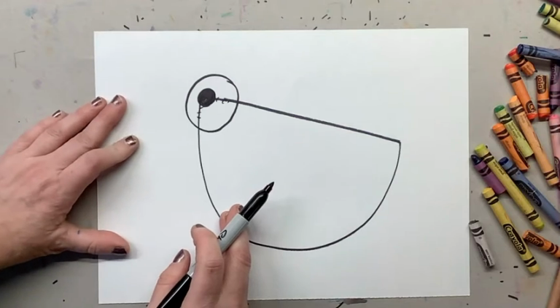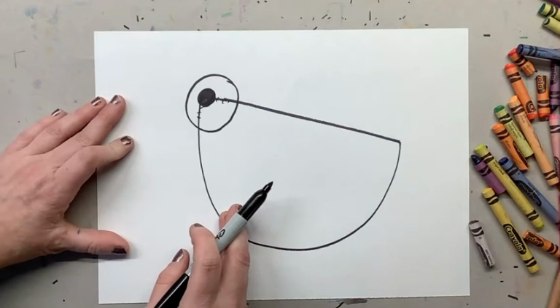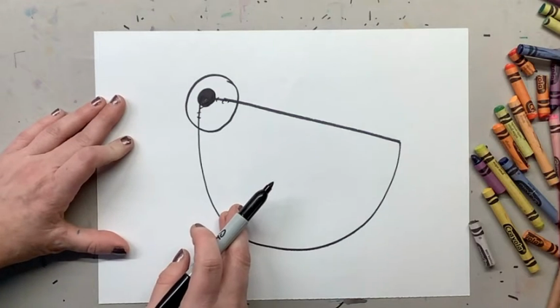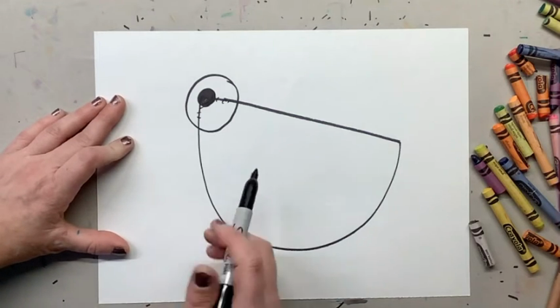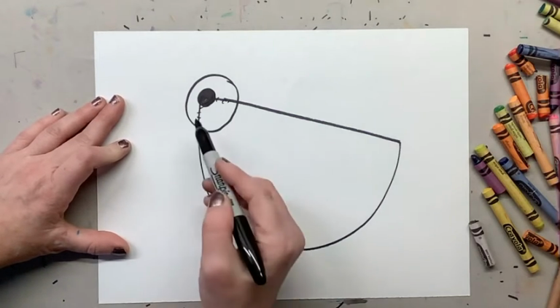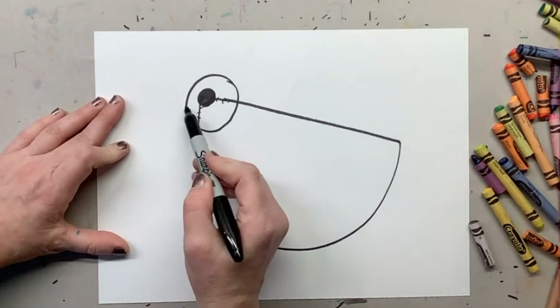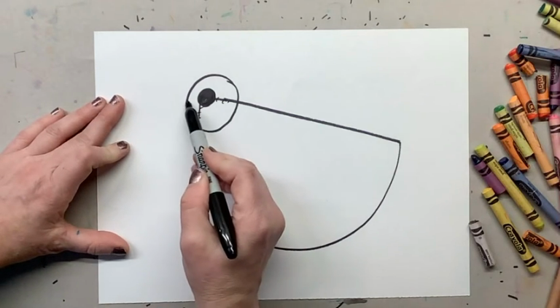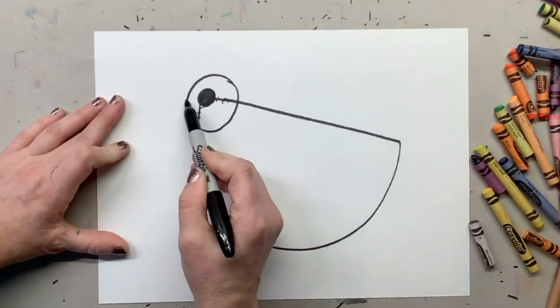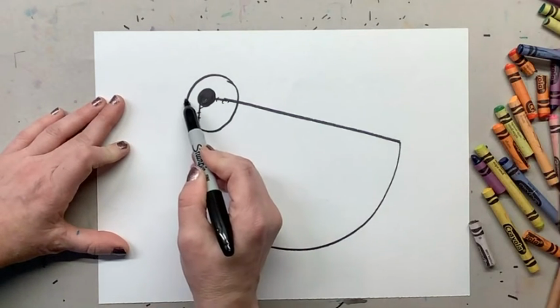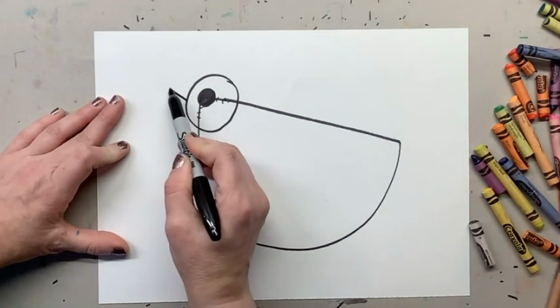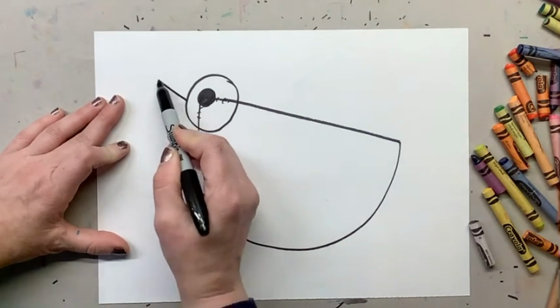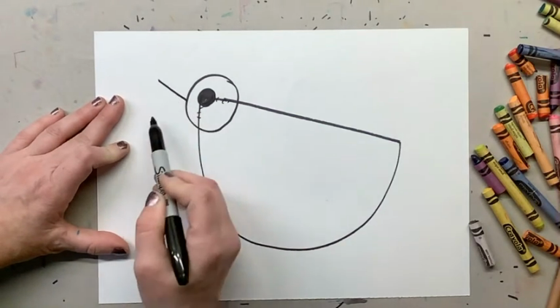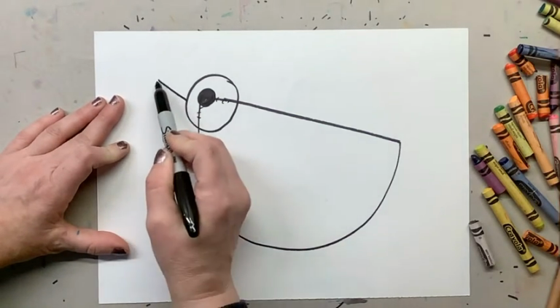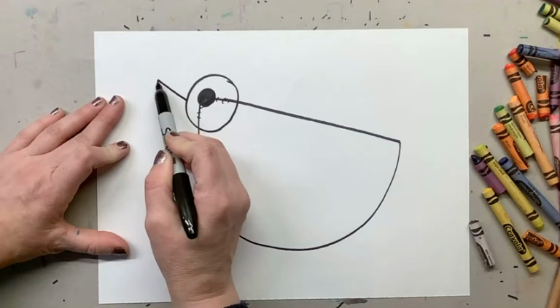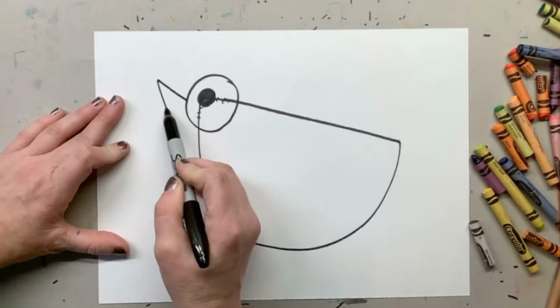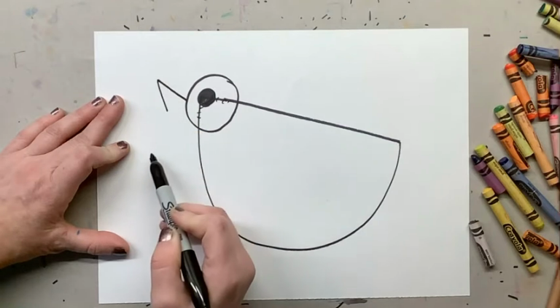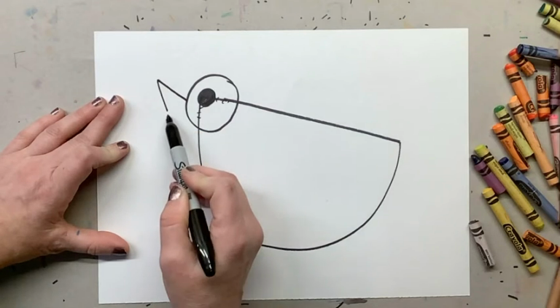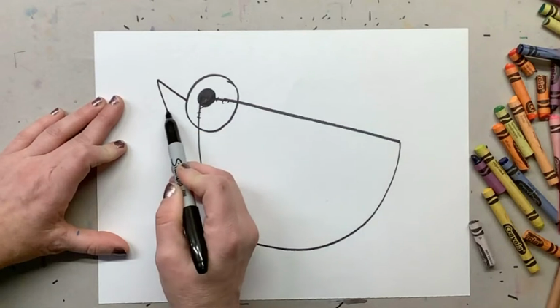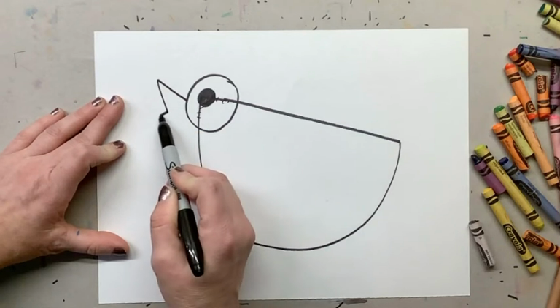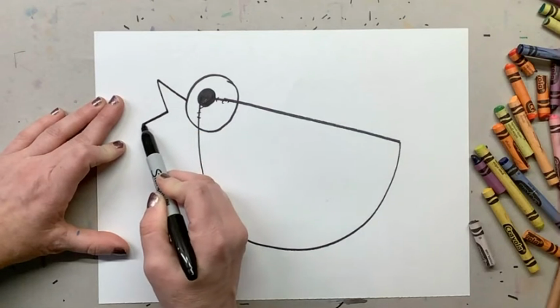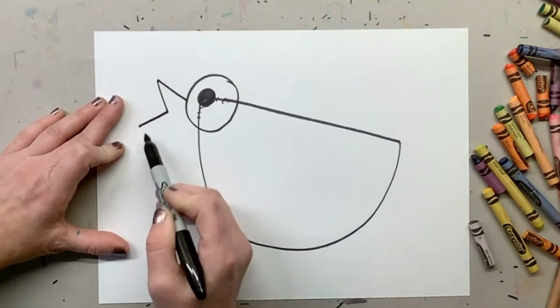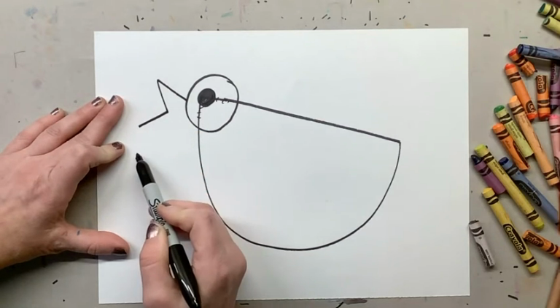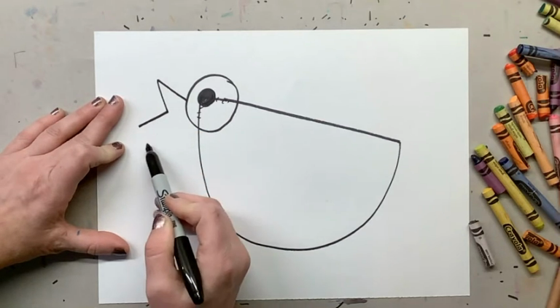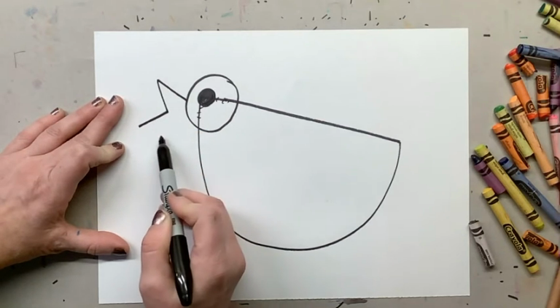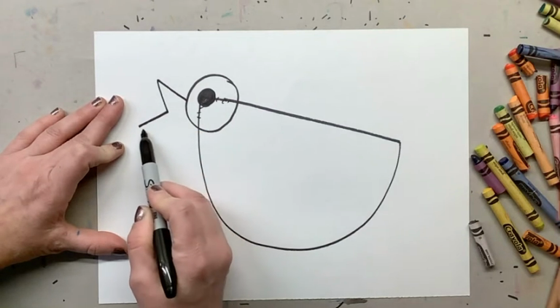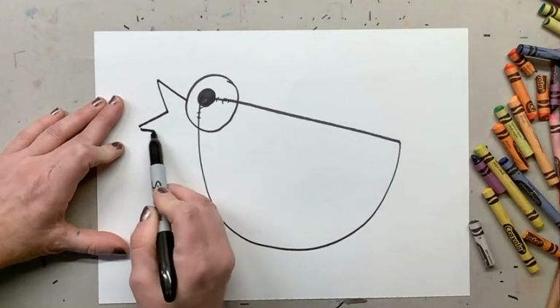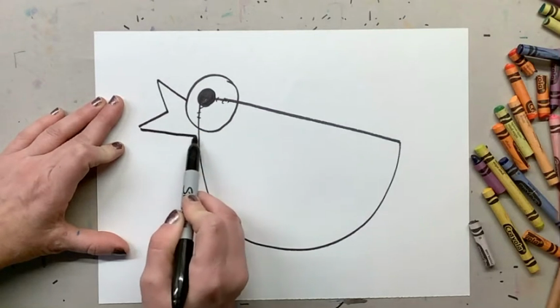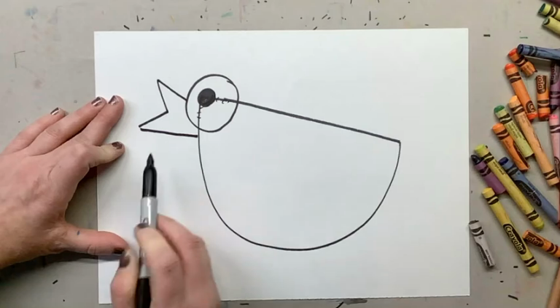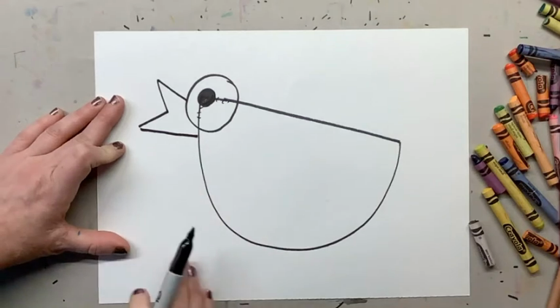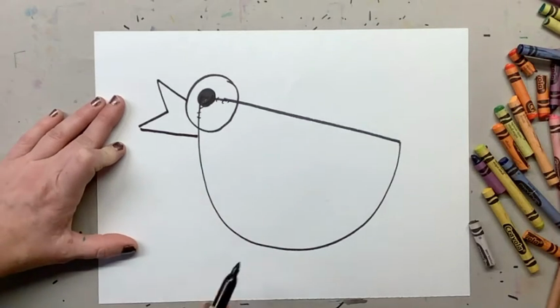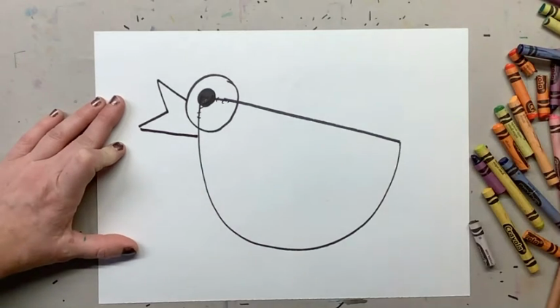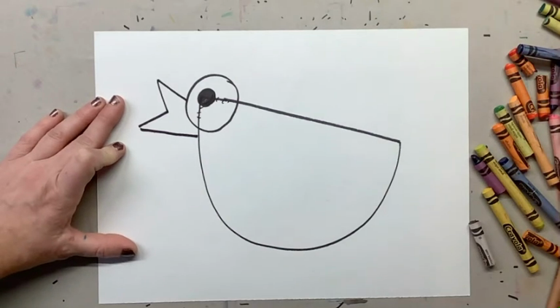Now our chicken is gonna have a beak. We're gonna go diagonal, point it, diagonal, and then come back. That is our chicken's beak.